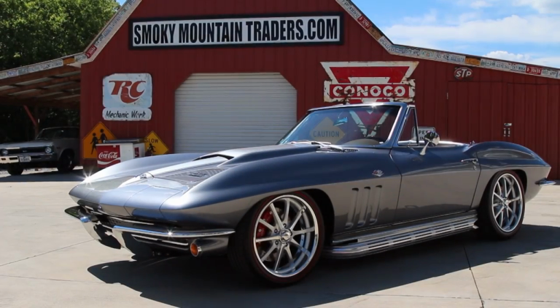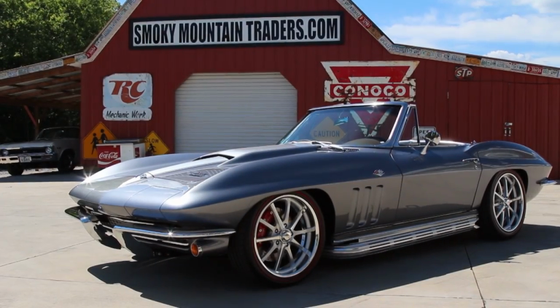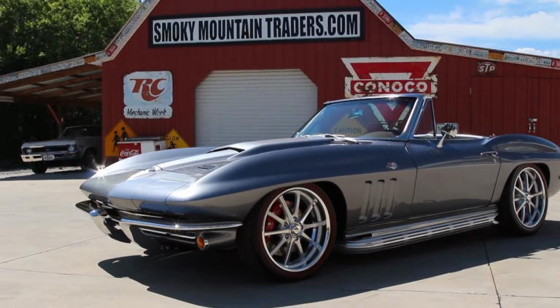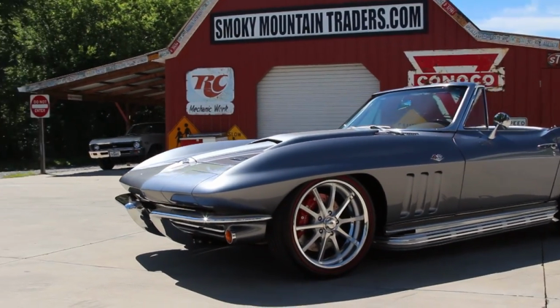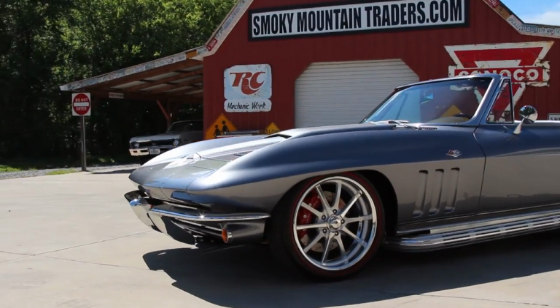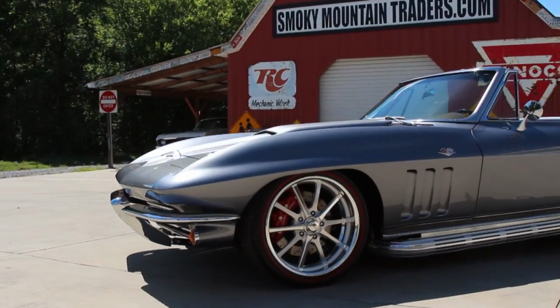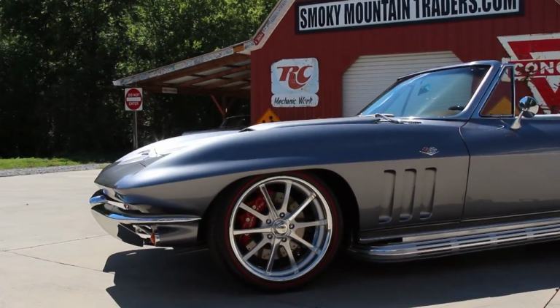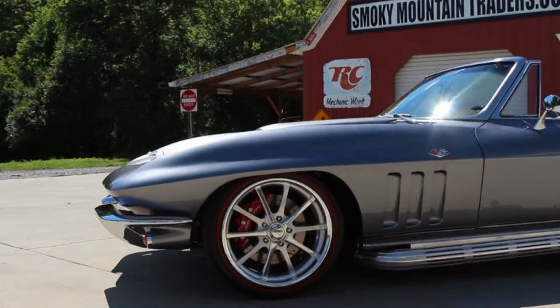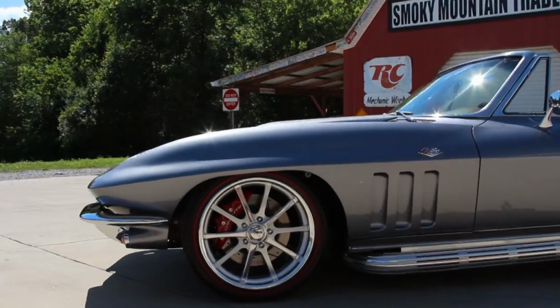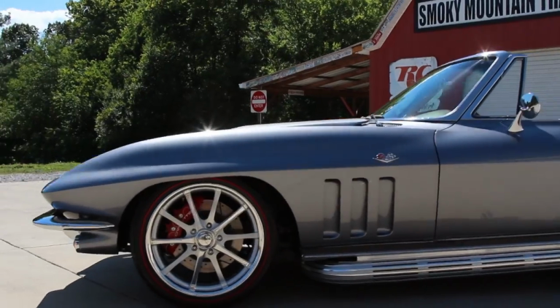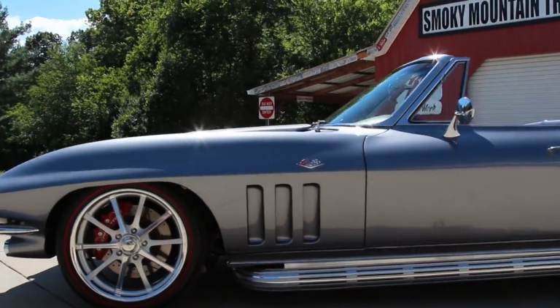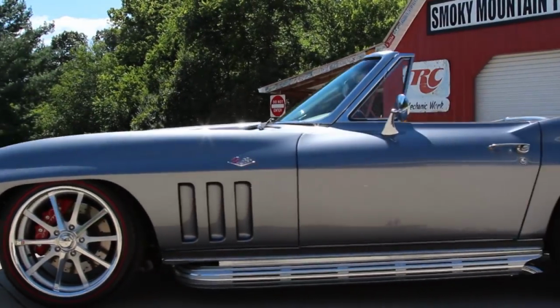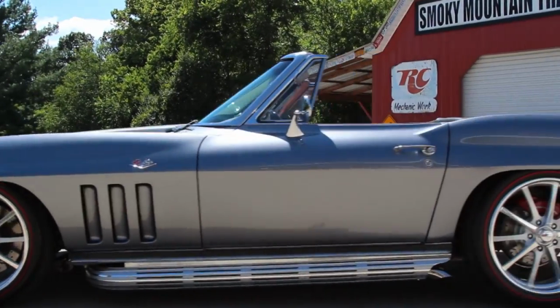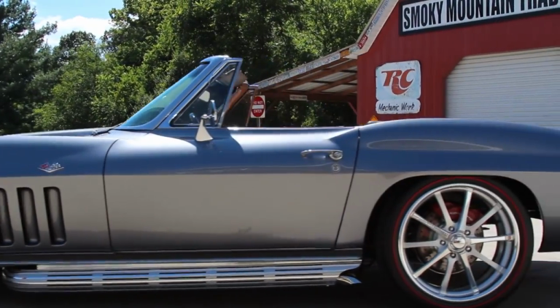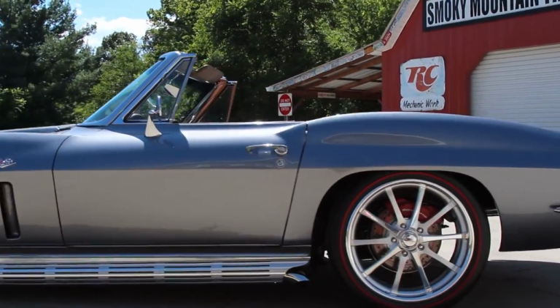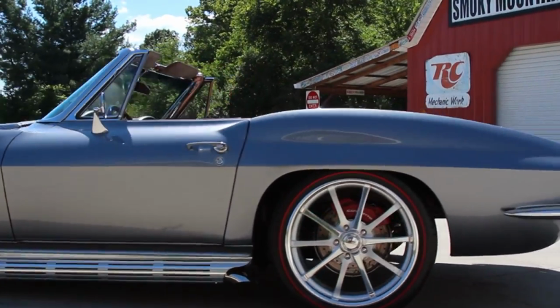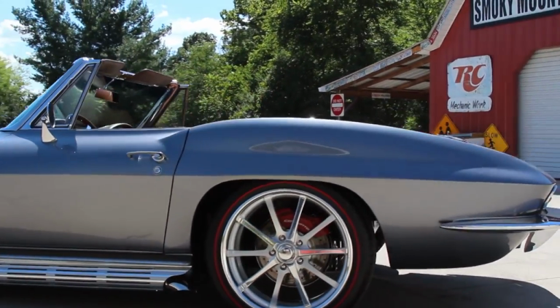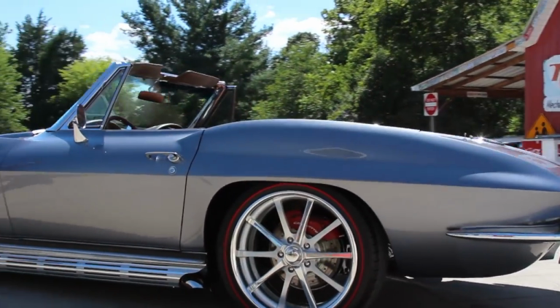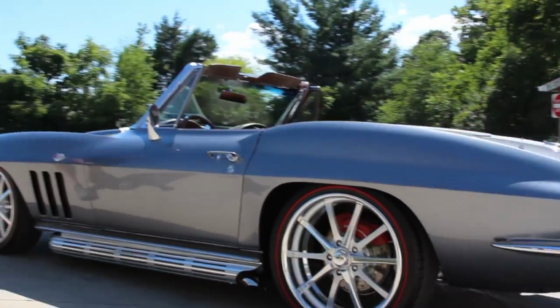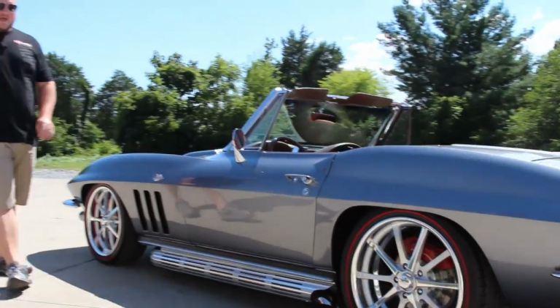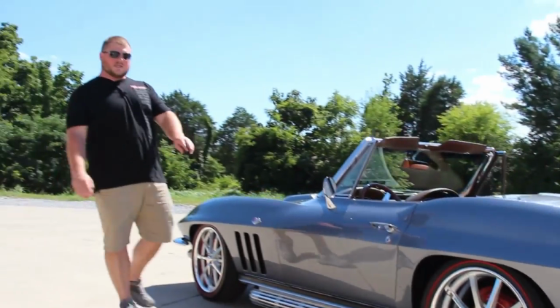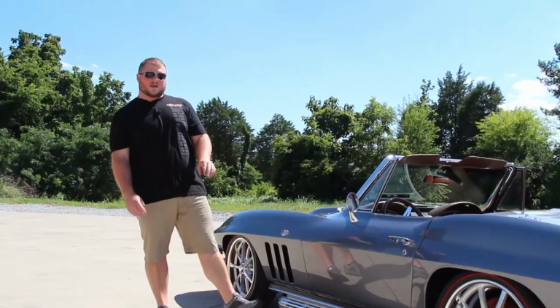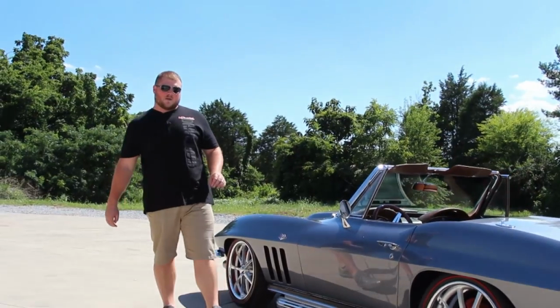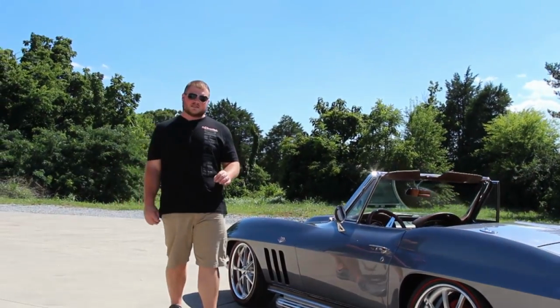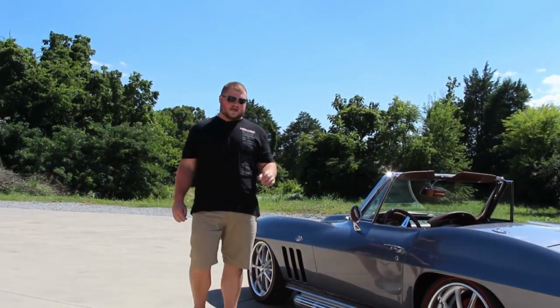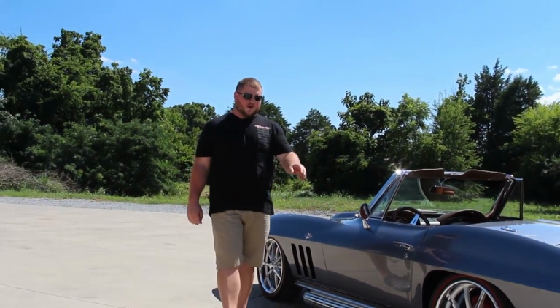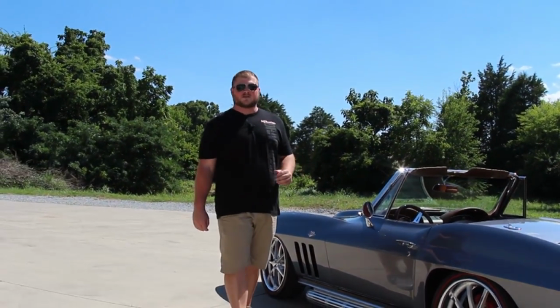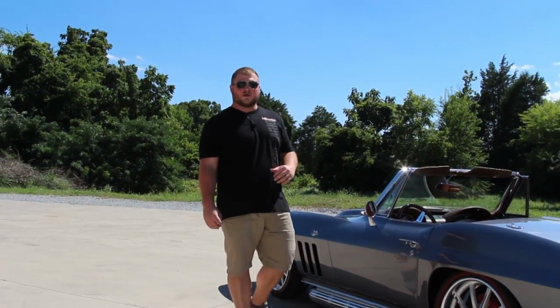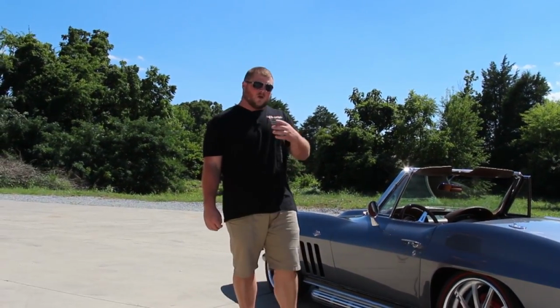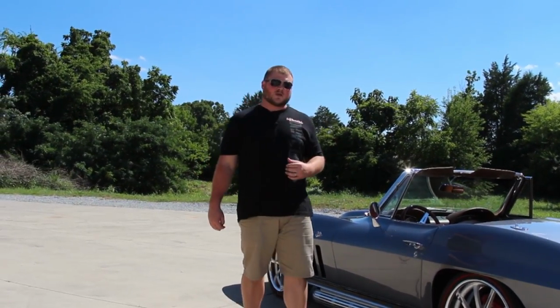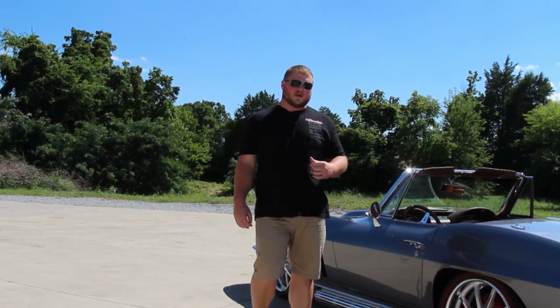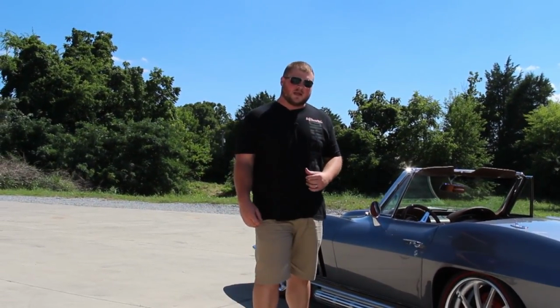As we come on around the driver's side, you'll see that these gaps are even and symmetrical here at the doors. You'll also notice this car does have the side pipes, and you can see that that color combination there ties in perfectly to the wheels, which we'll get to here in a minute.